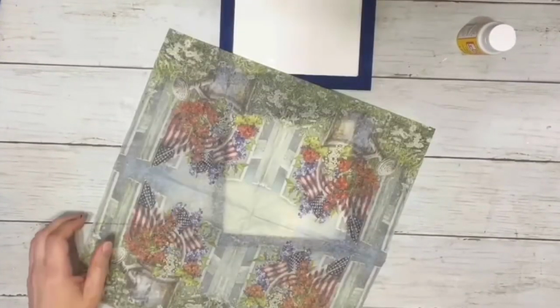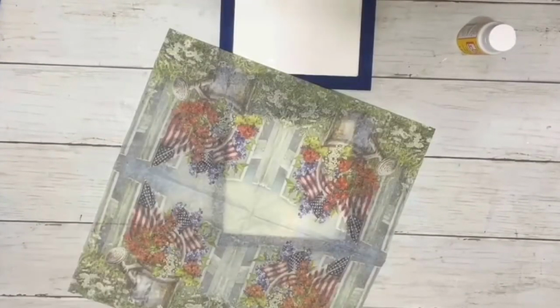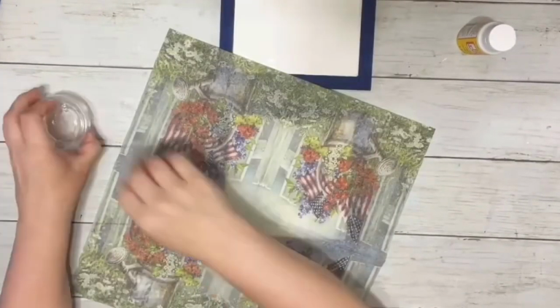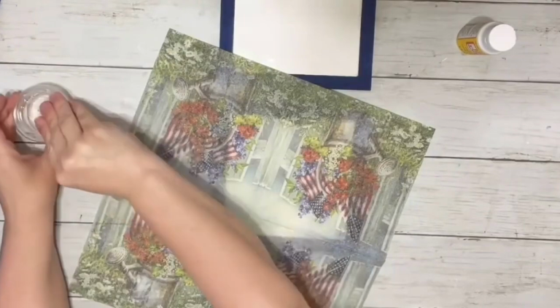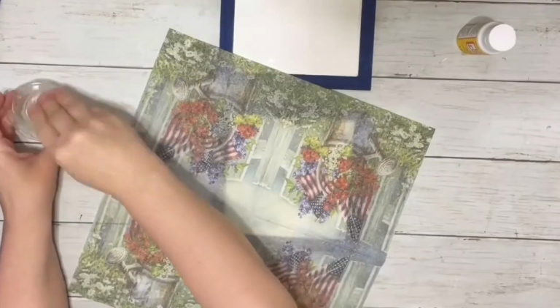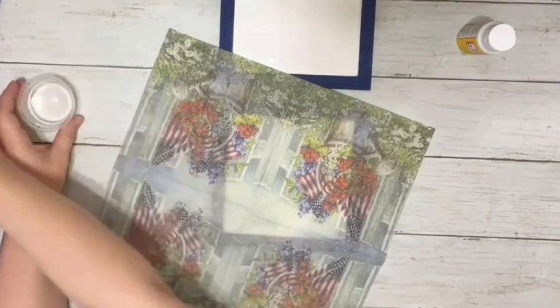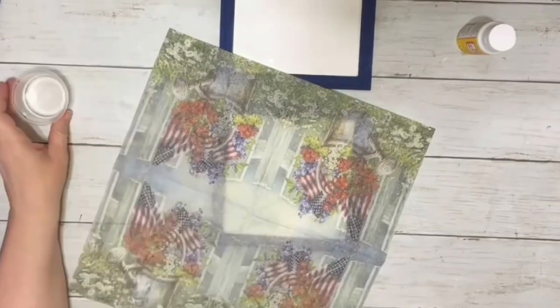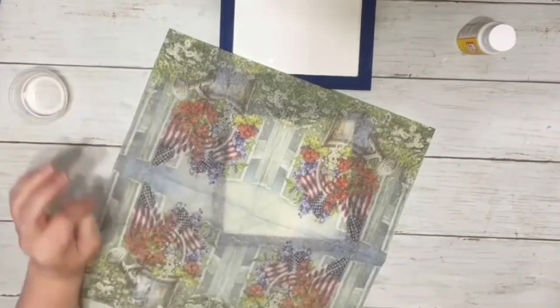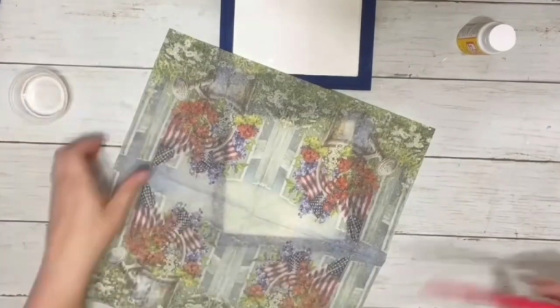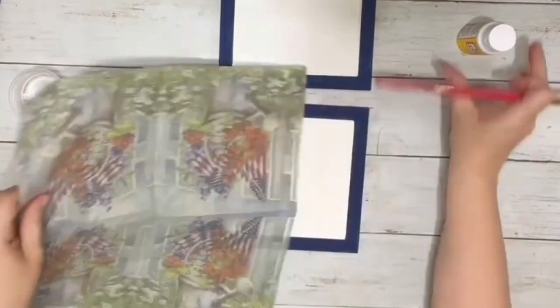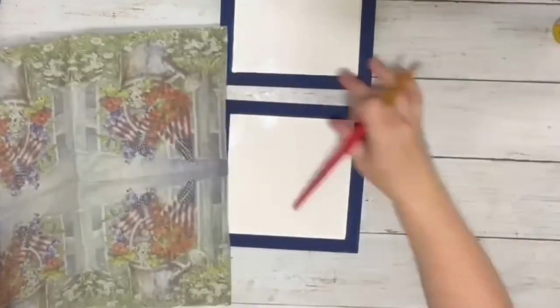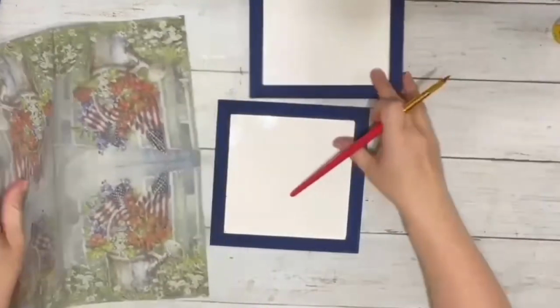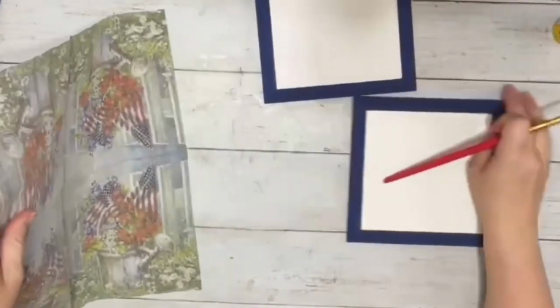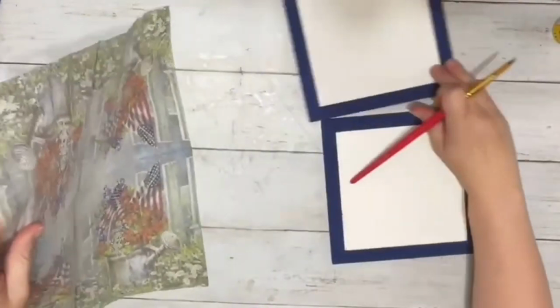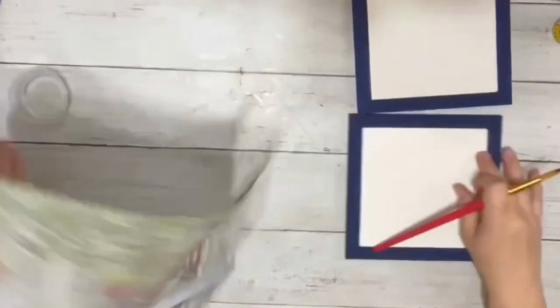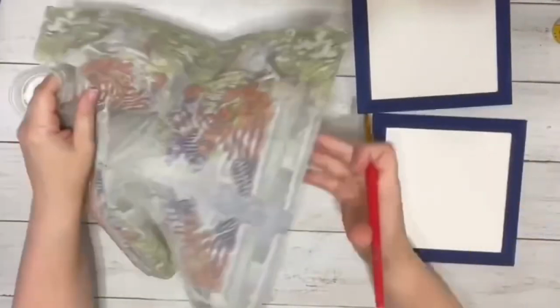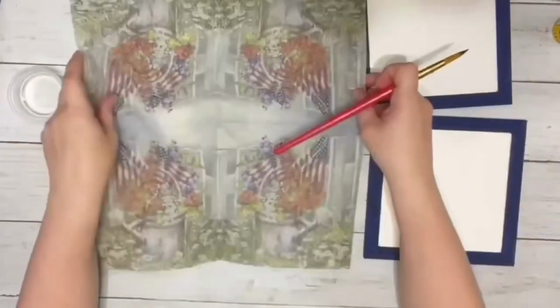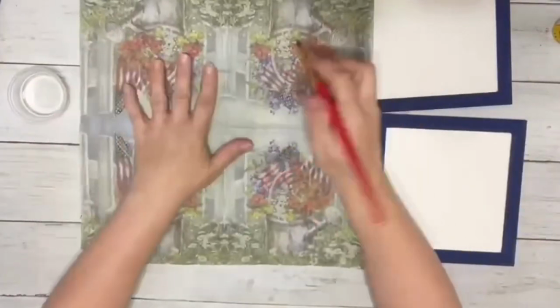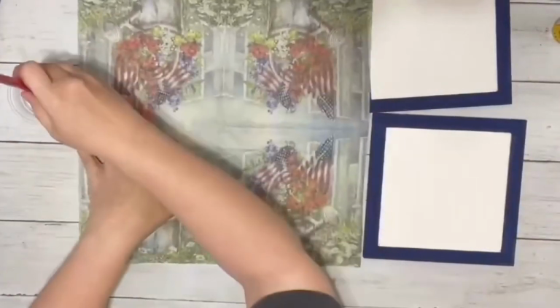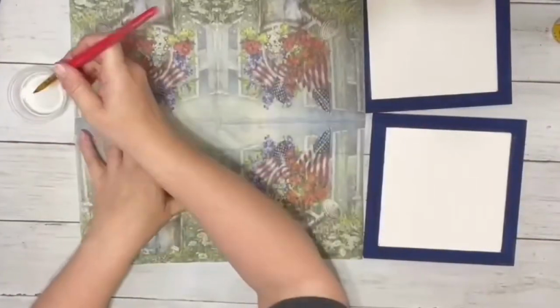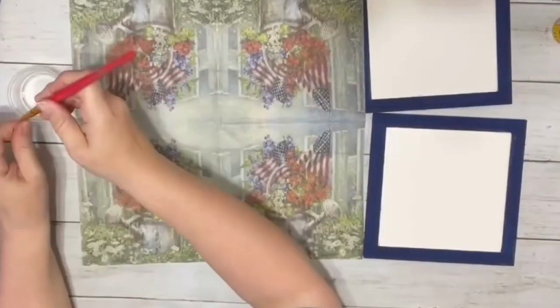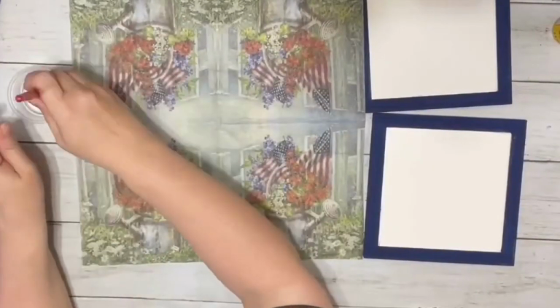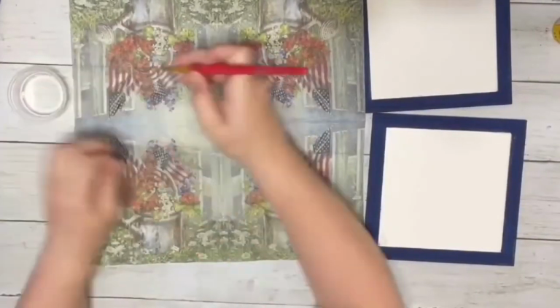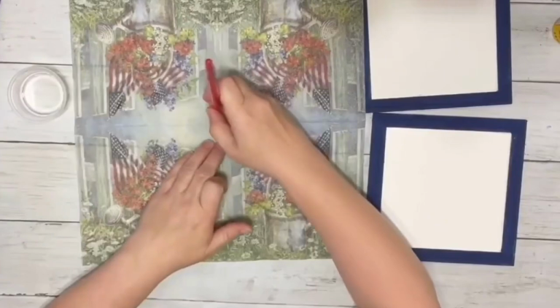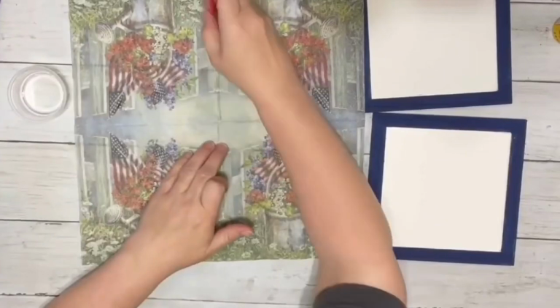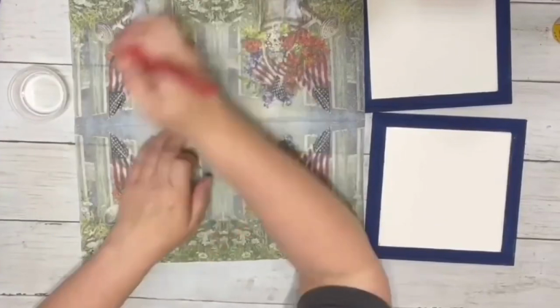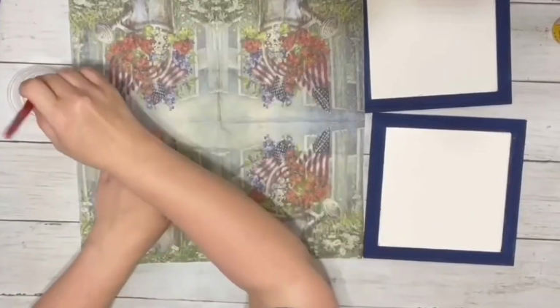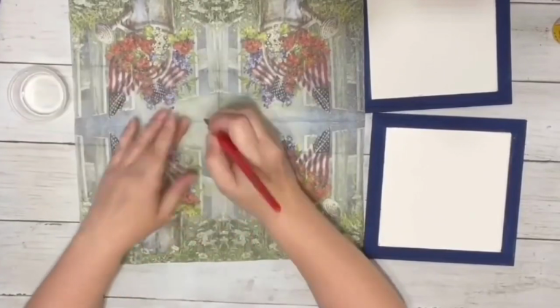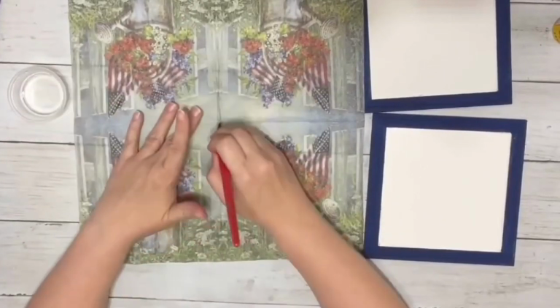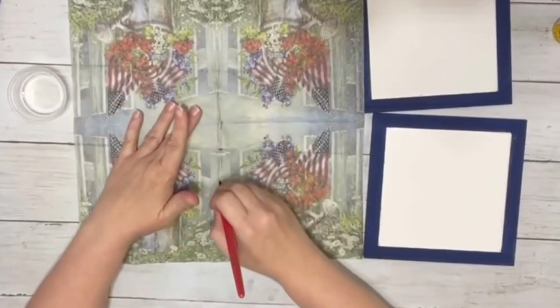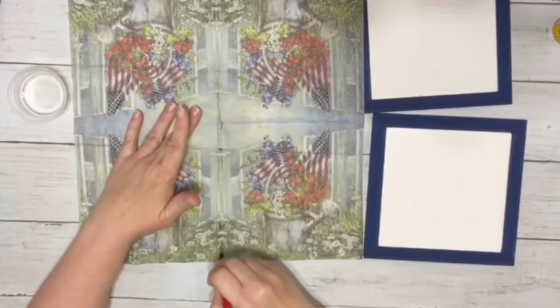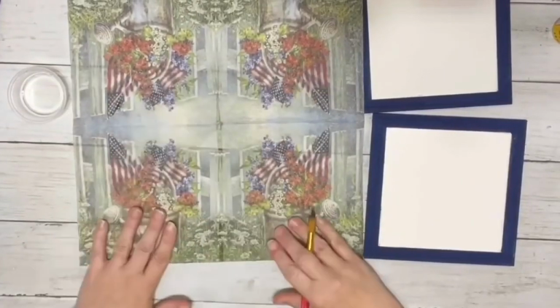I used some water on a small paintbrush to draw my lines where I wanted to separate the napkin layers, and then just ripped them apart.